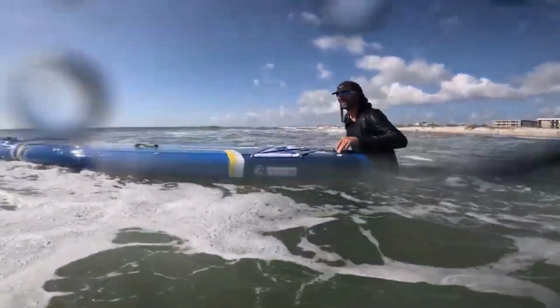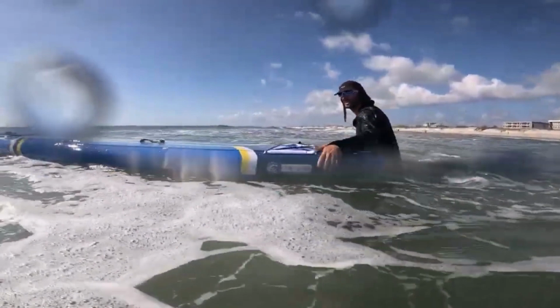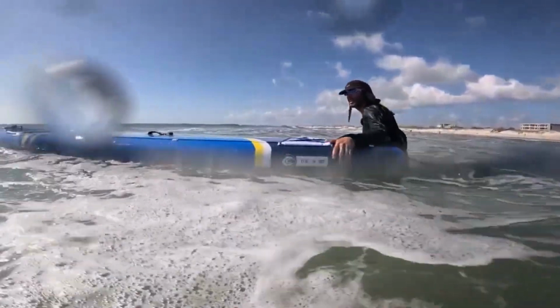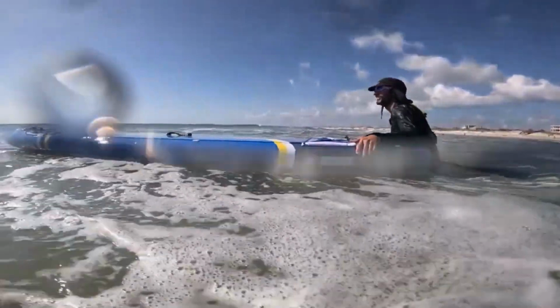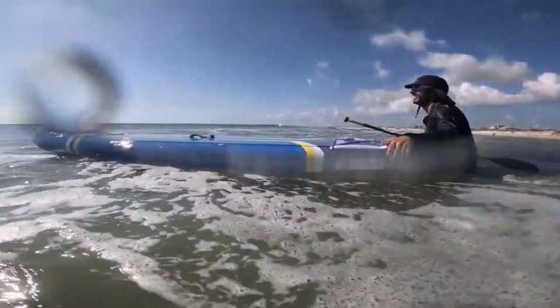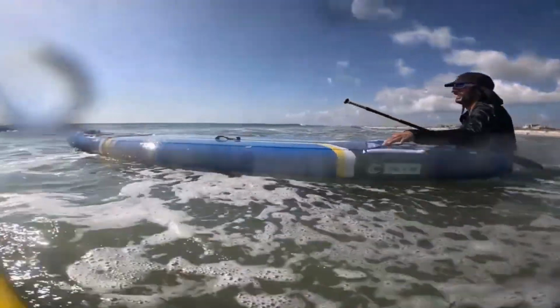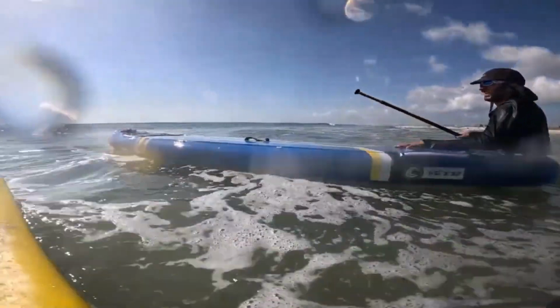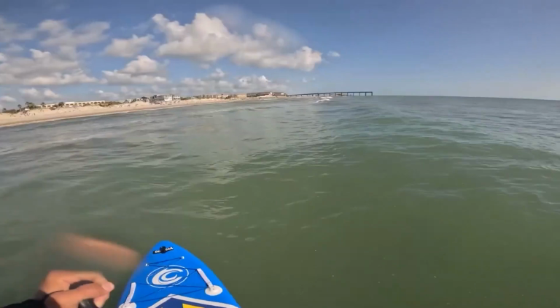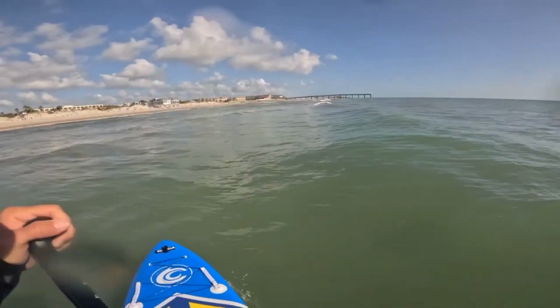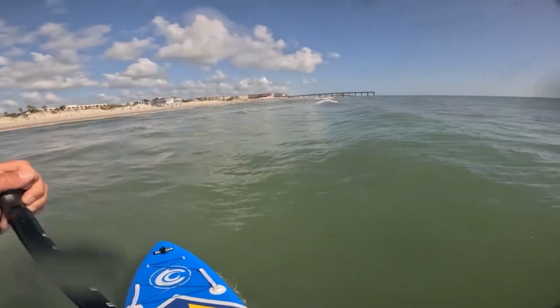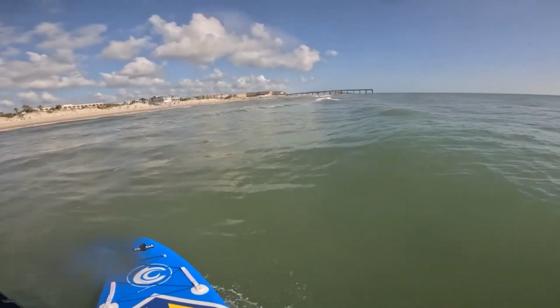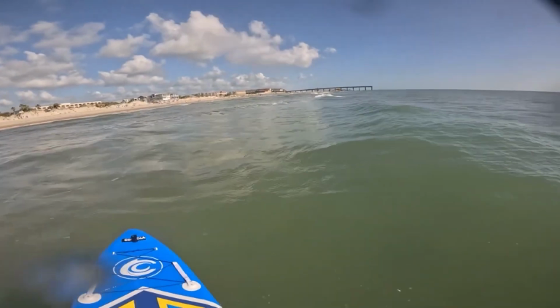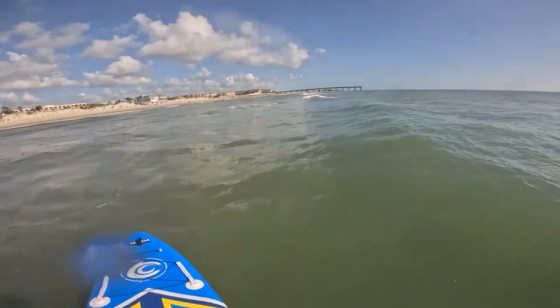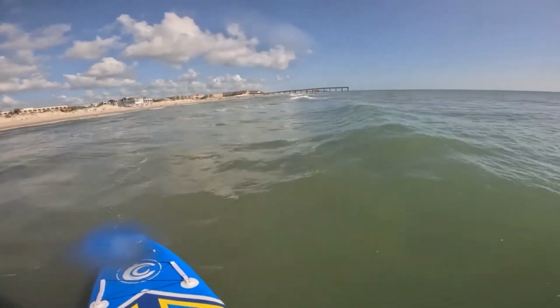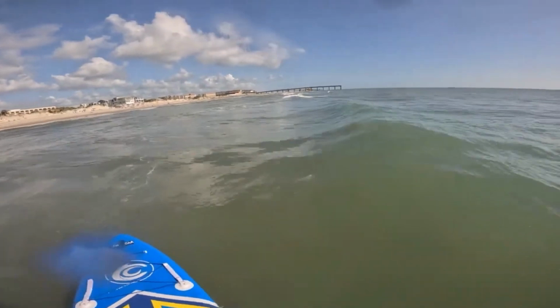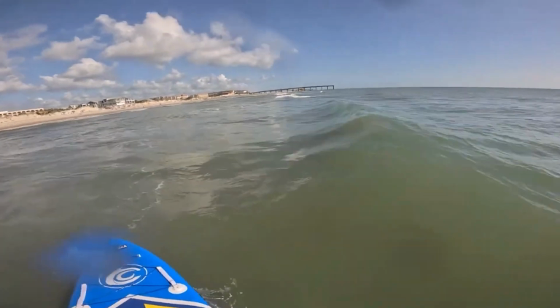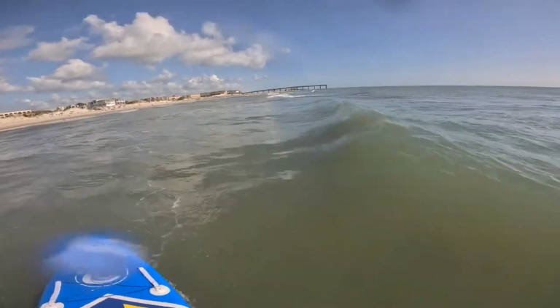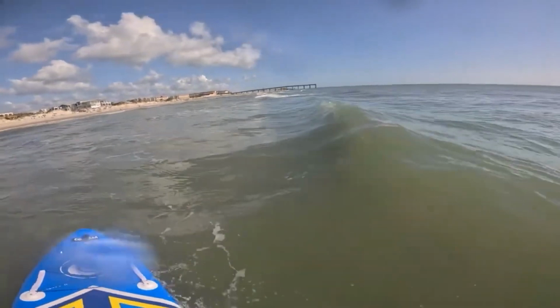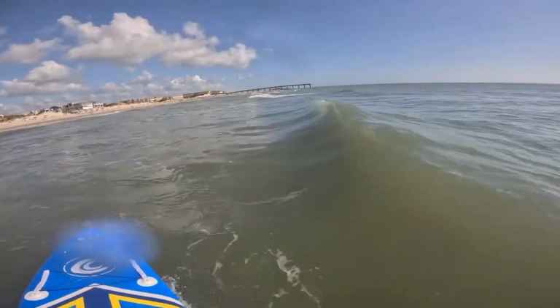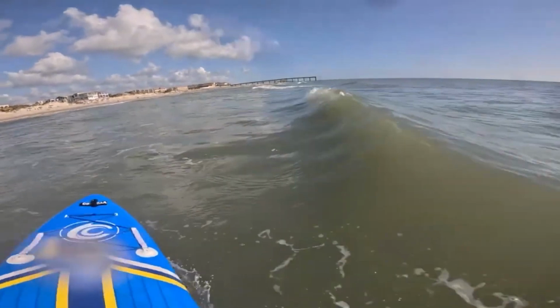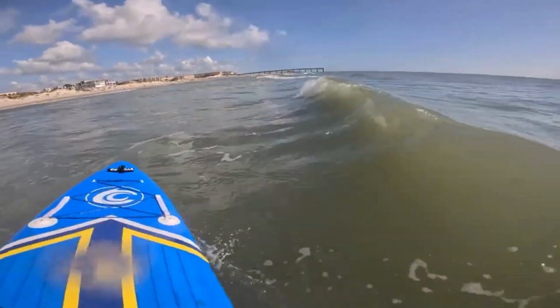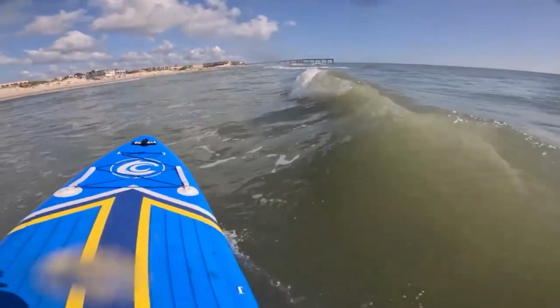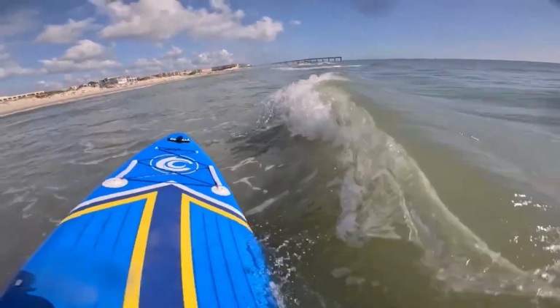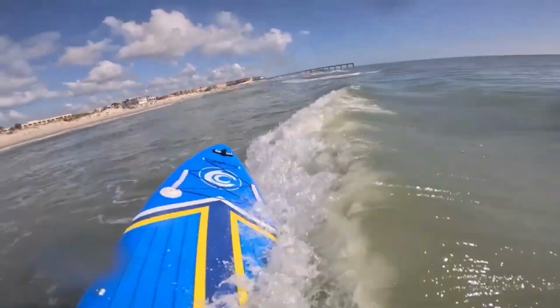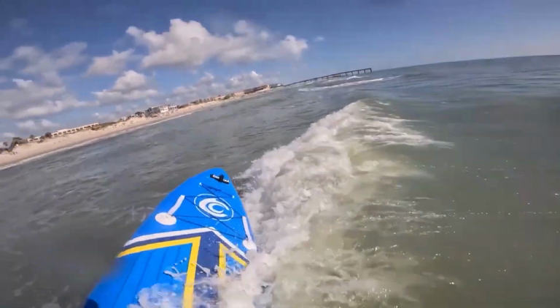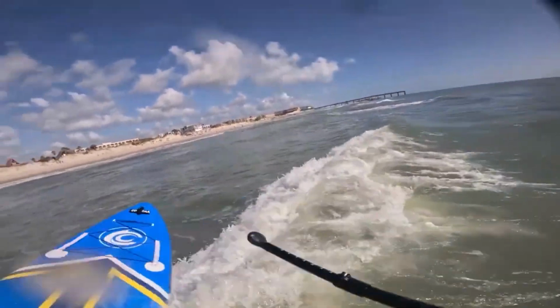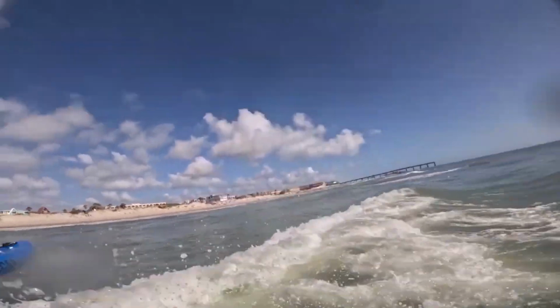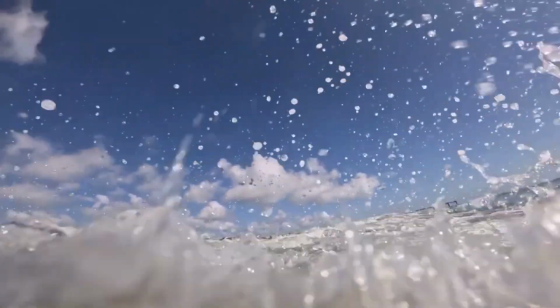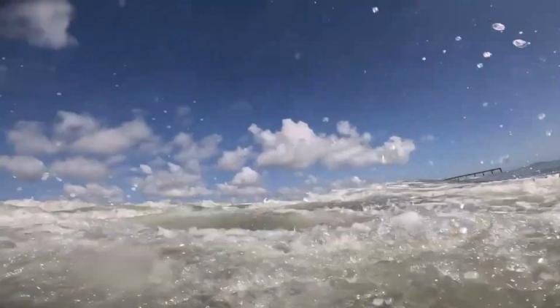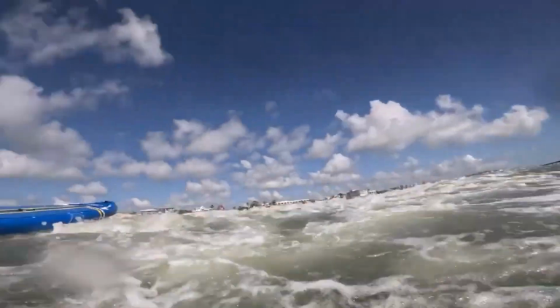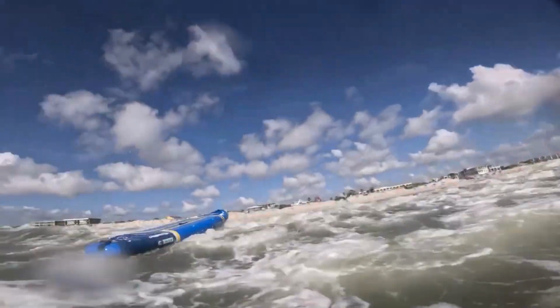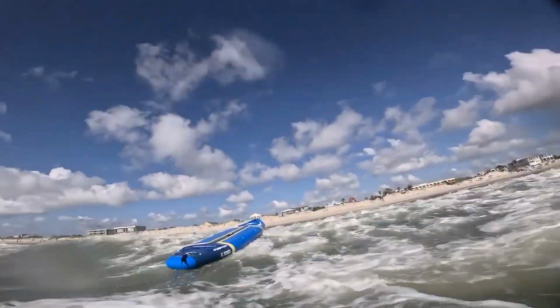My last paddleboard had actually fallen apart over a year ago, so when I got a message from a company named COOLCAA asking if I wanted to try out their new board, I was definitely interested.